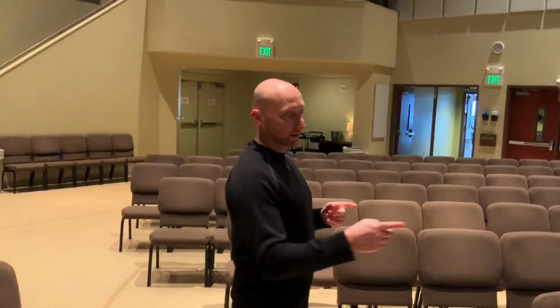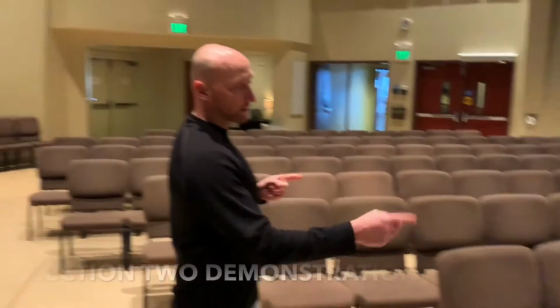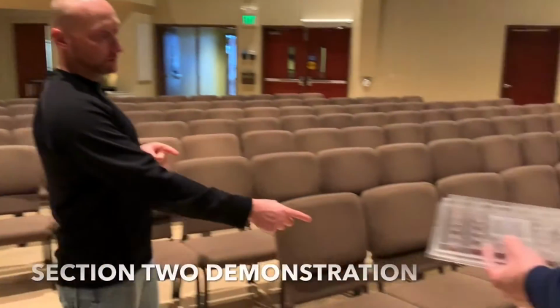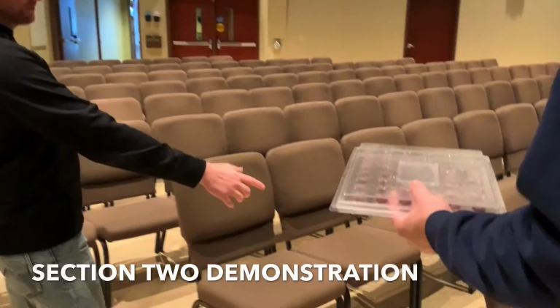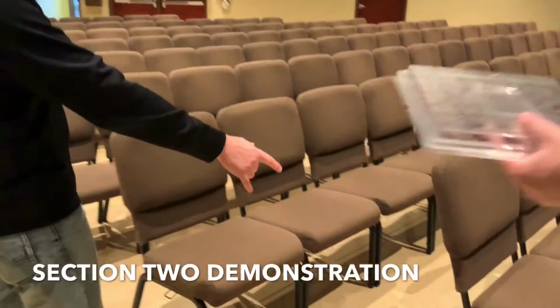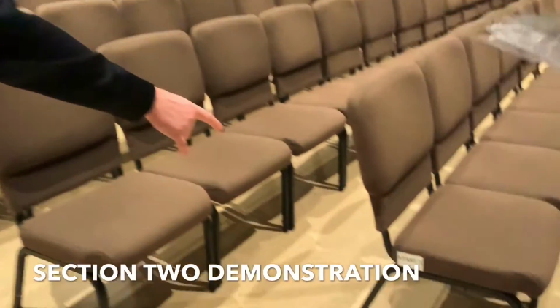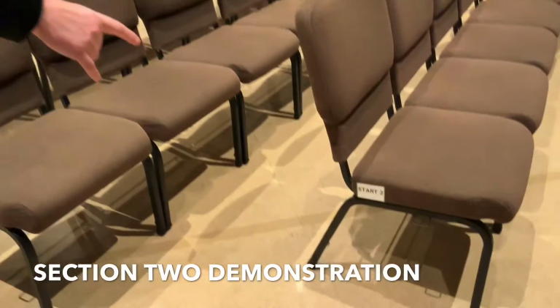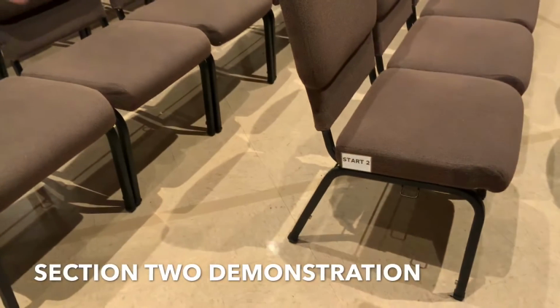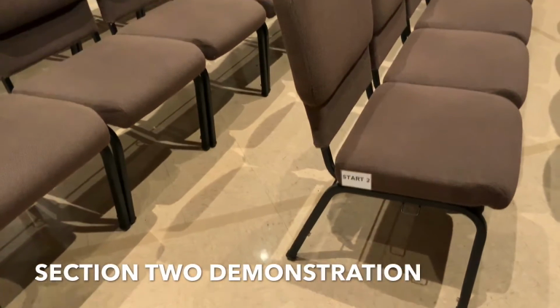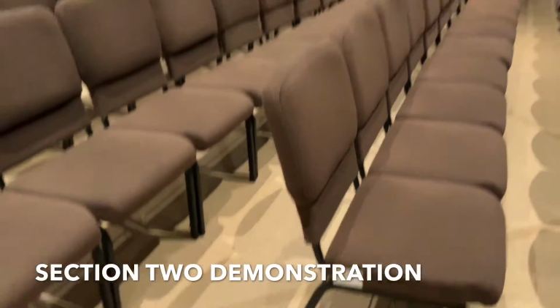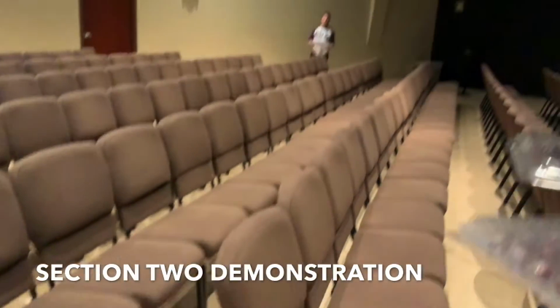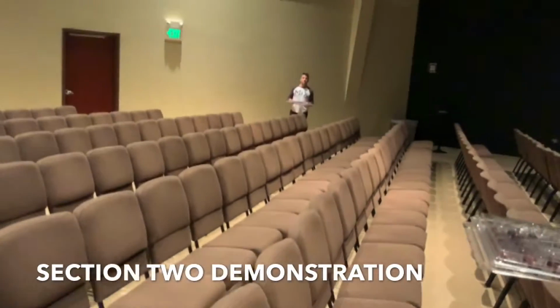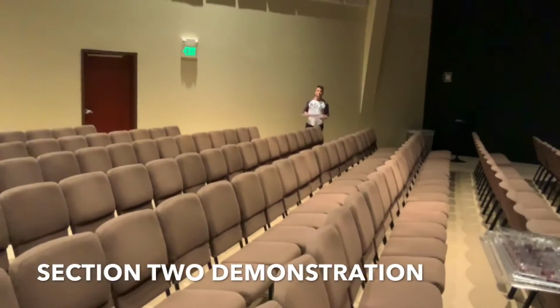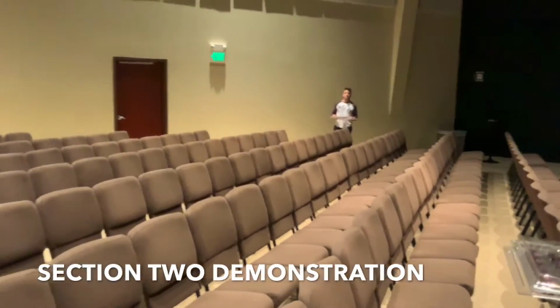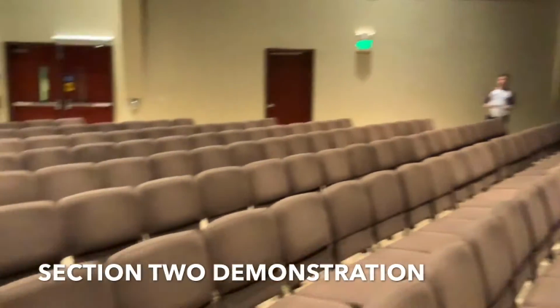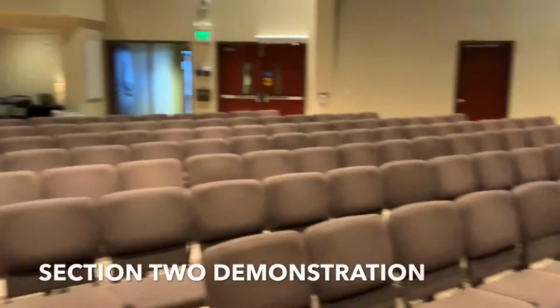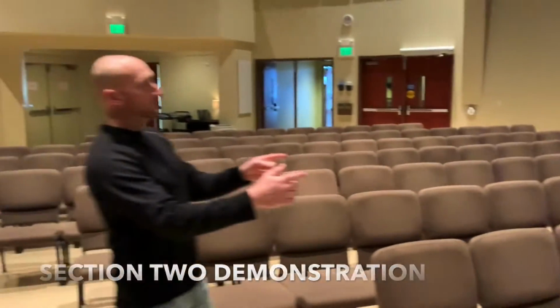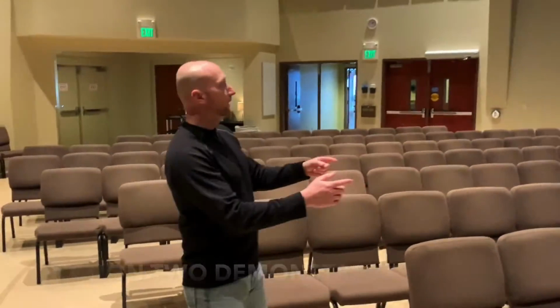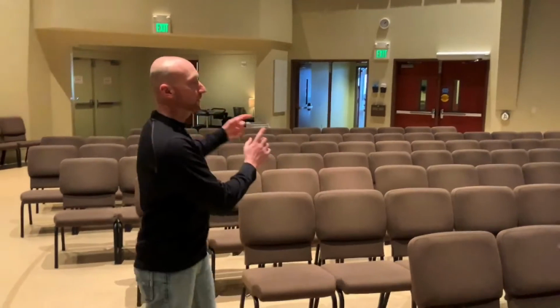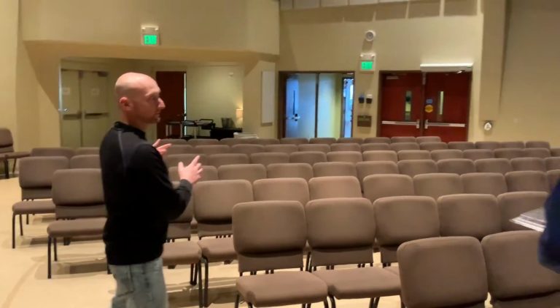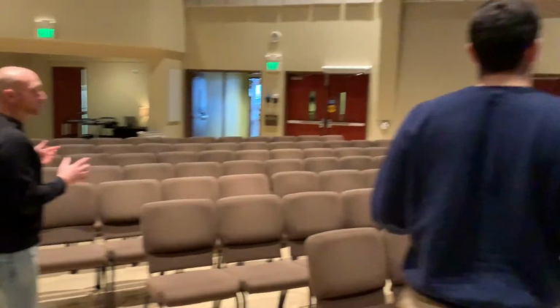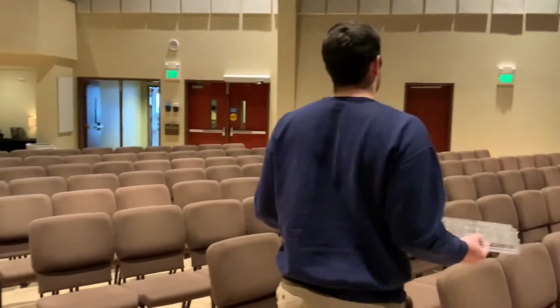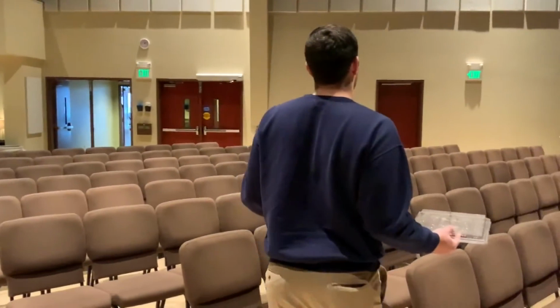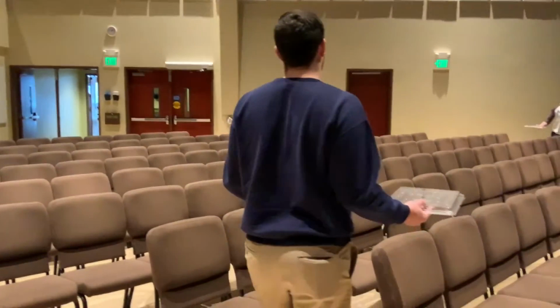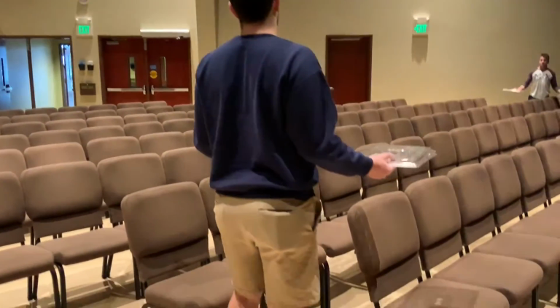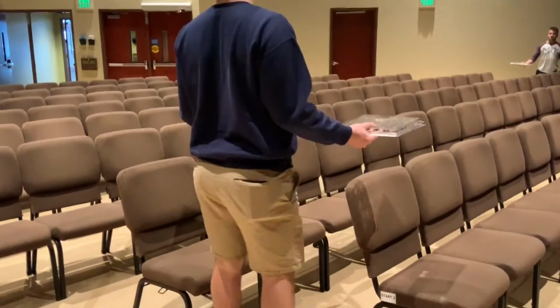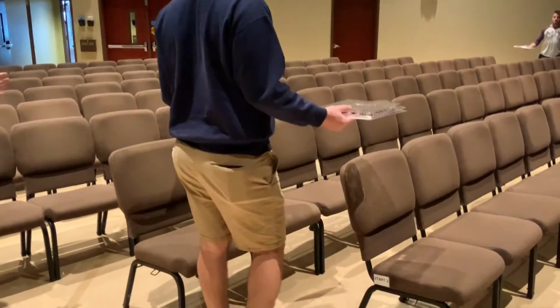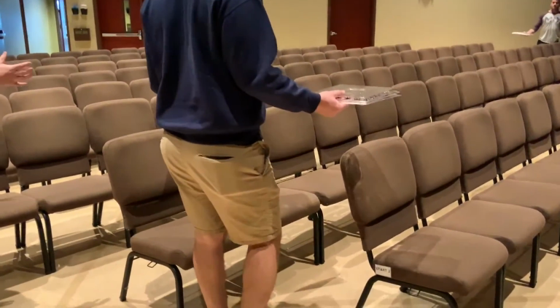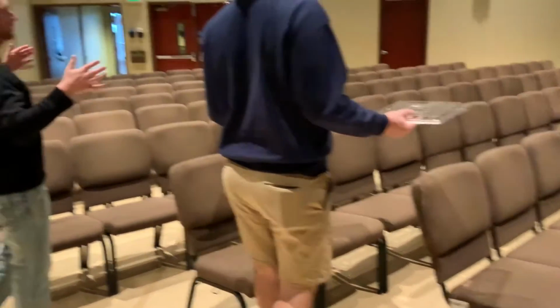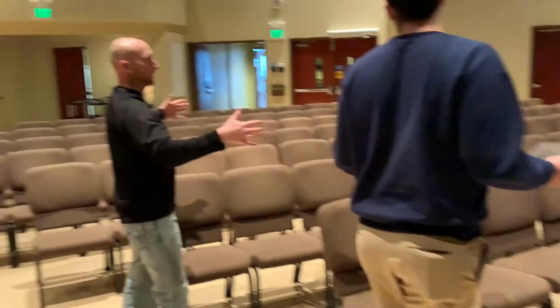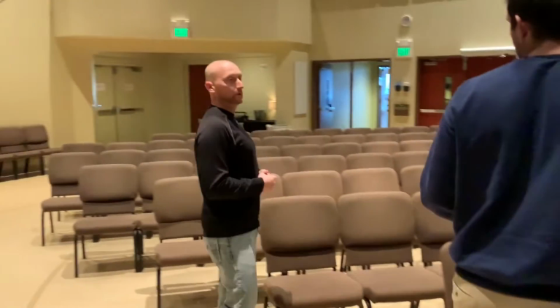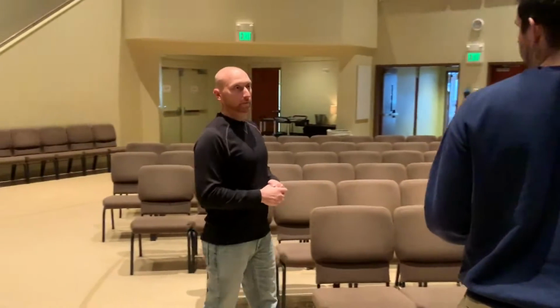At the Start Two section right here, we only have four rows in section two. You're gonna pass two and receive two. These are our longest rows in the sanctuary so they take the longest to go through — that's why we only have four.